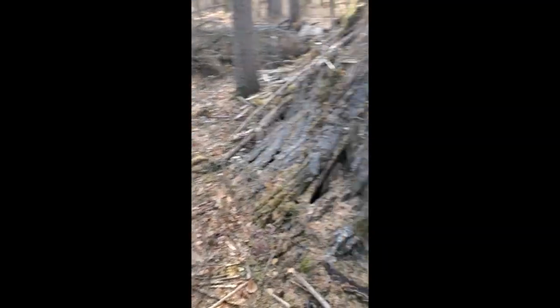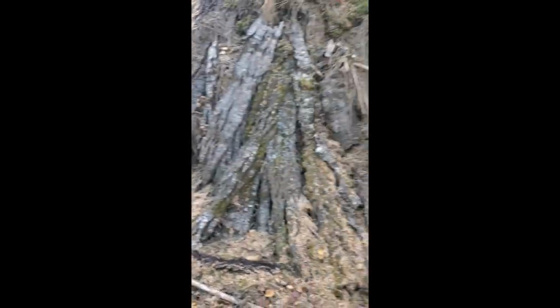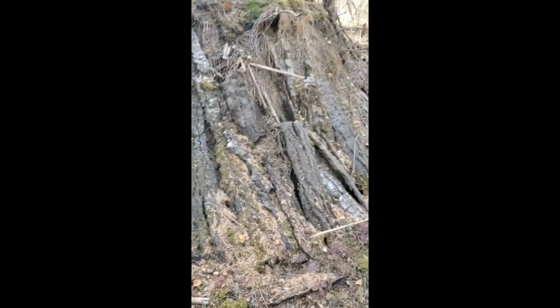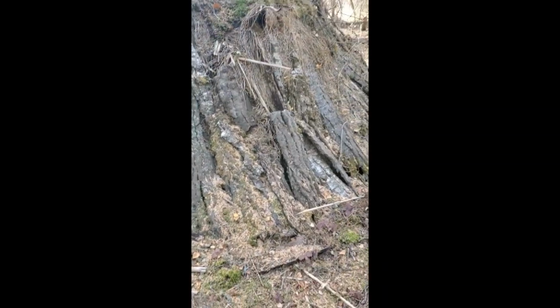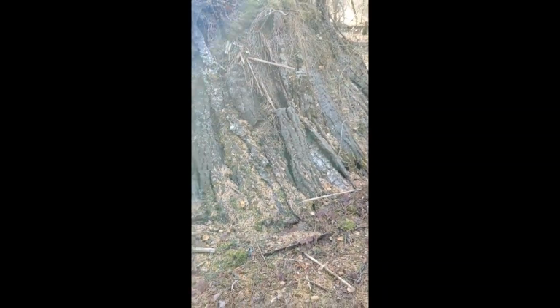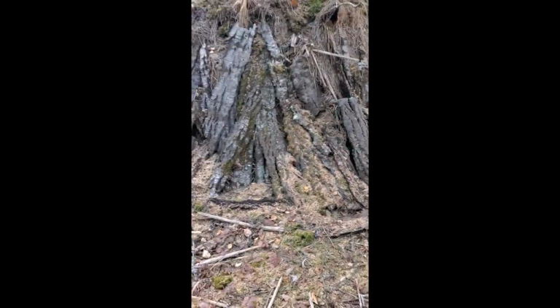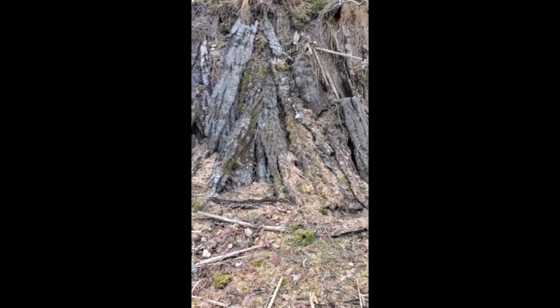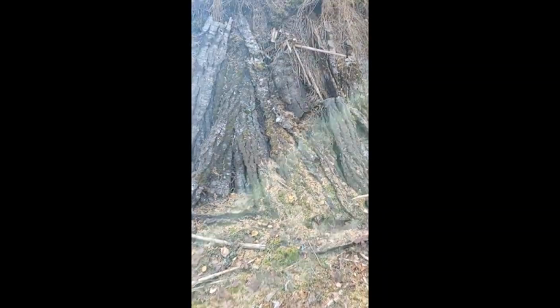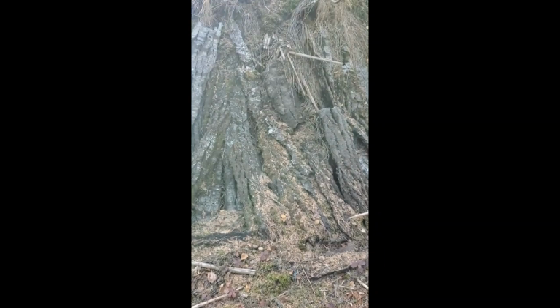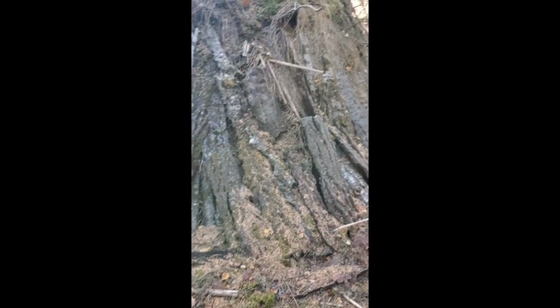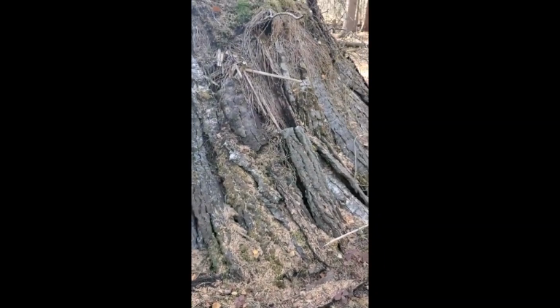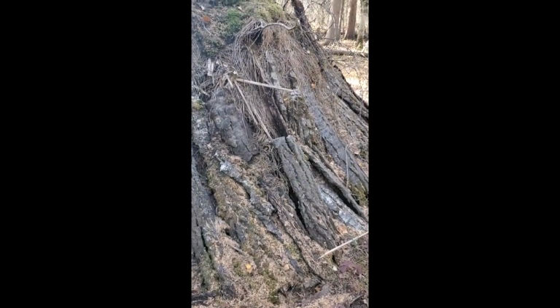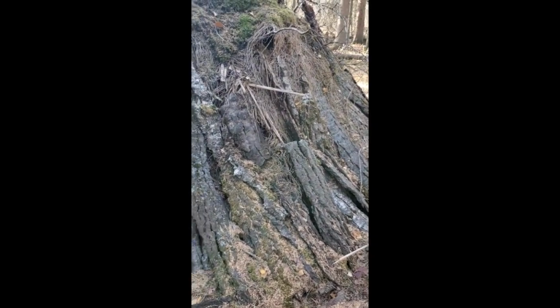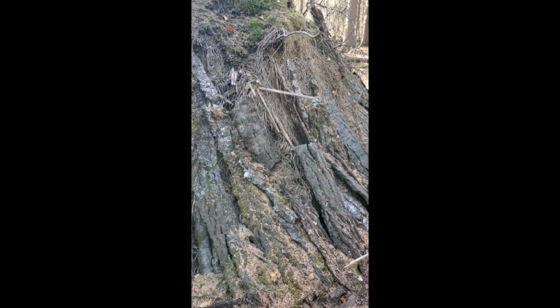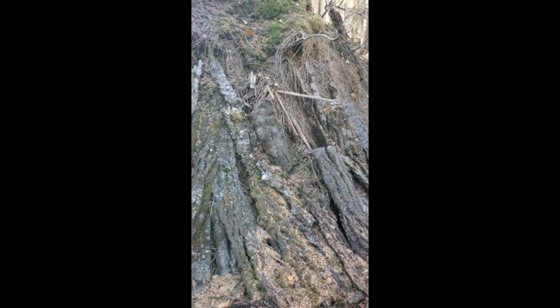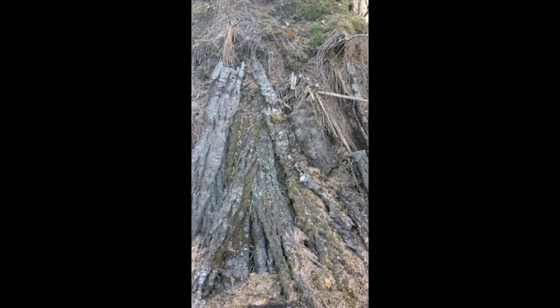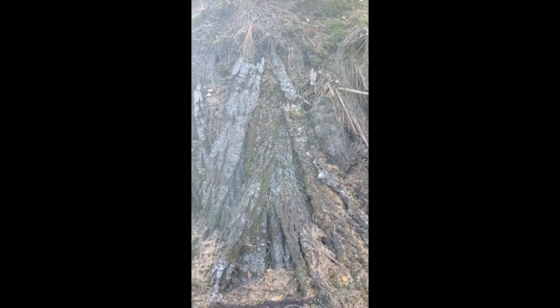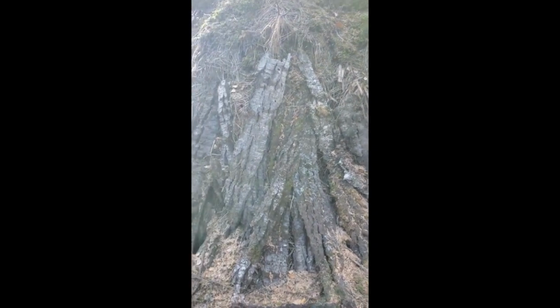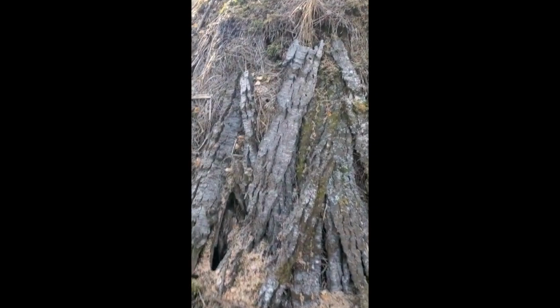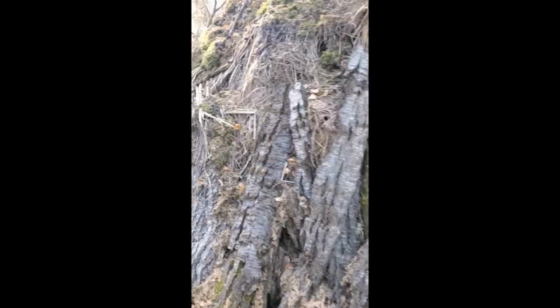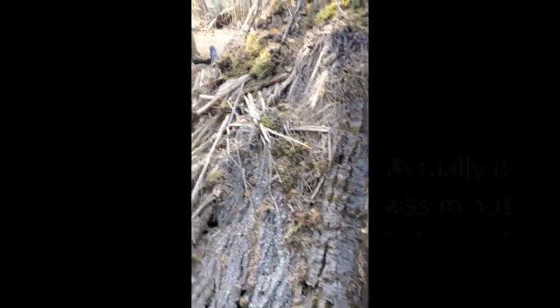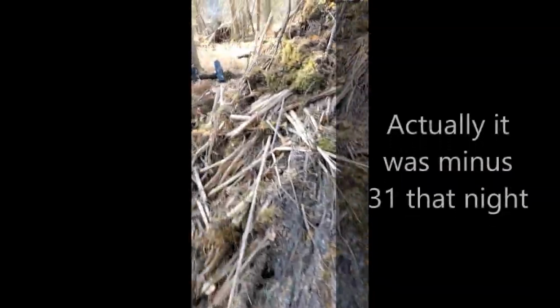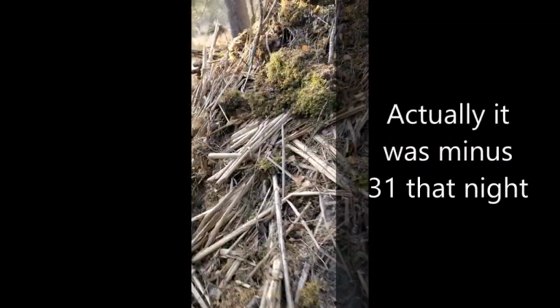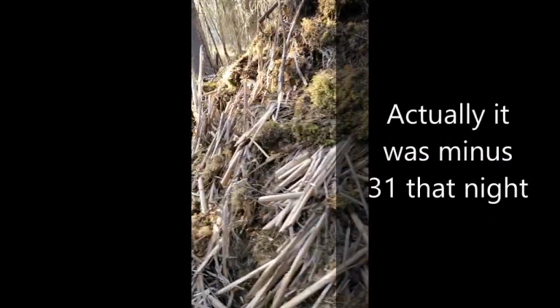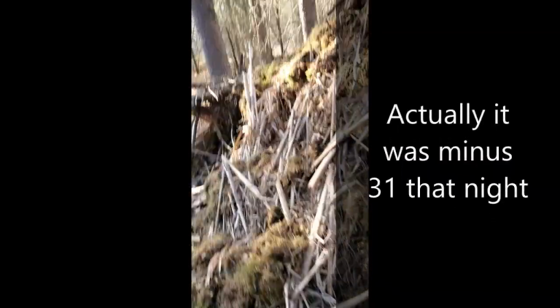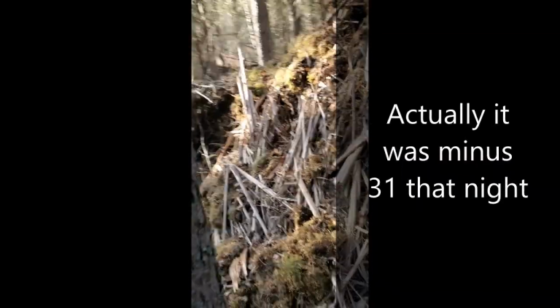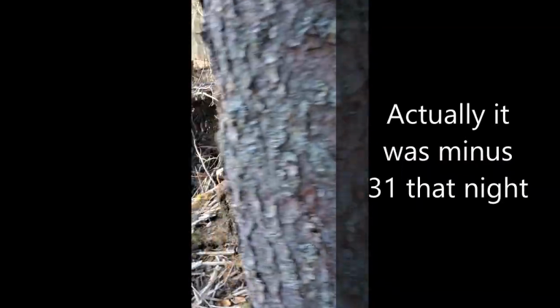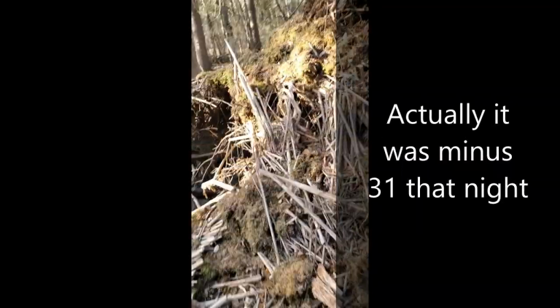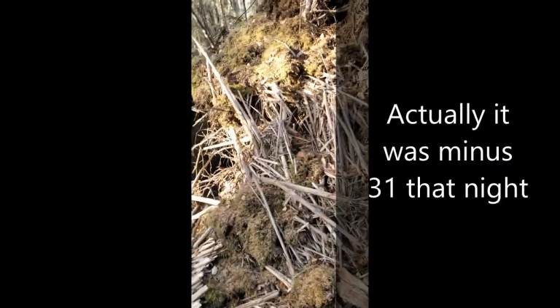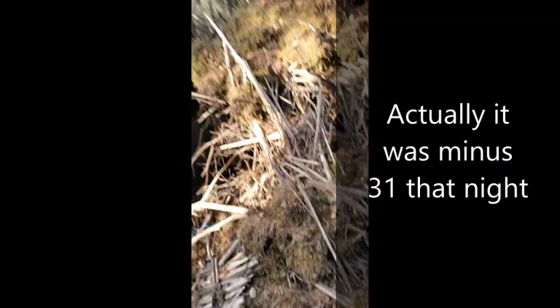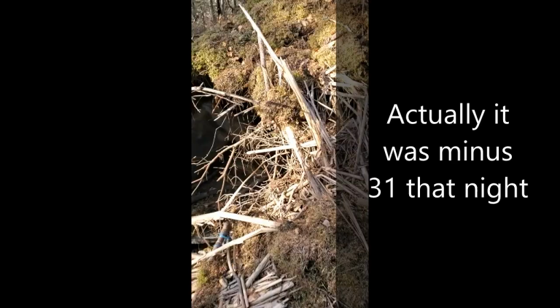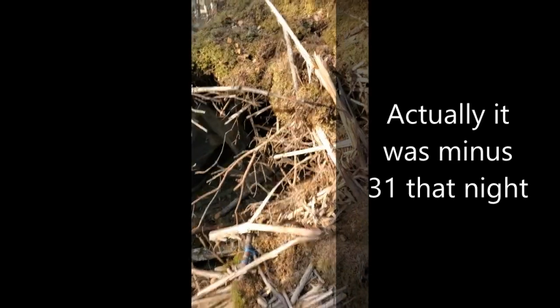When we first built it, we actually used spruce boughs. The first time we came up here it was minus 20 that night, so we came up, made it, and actually slept in it that night.